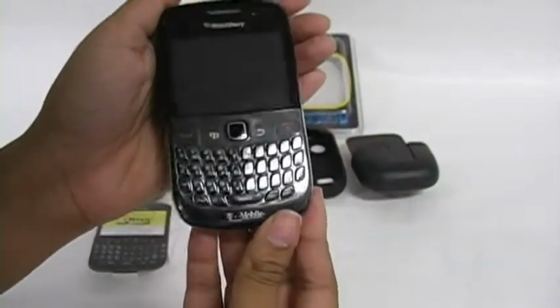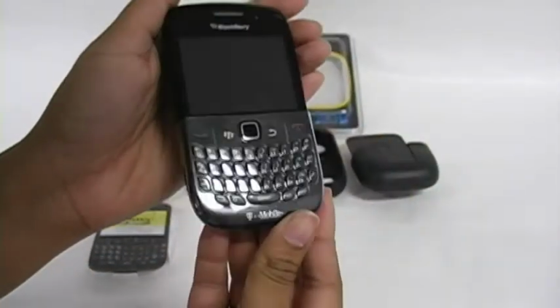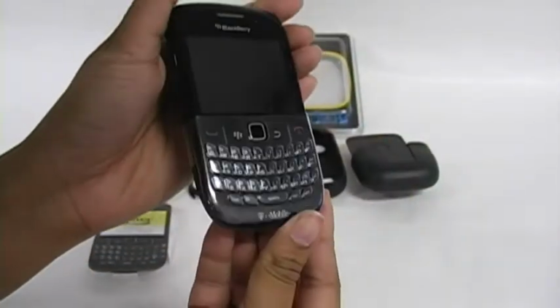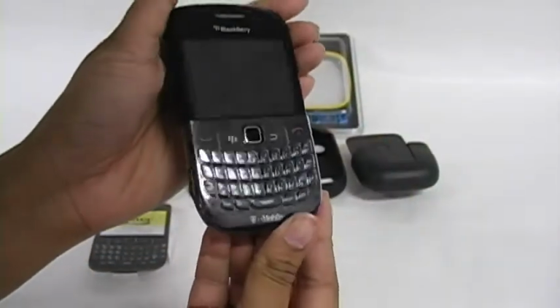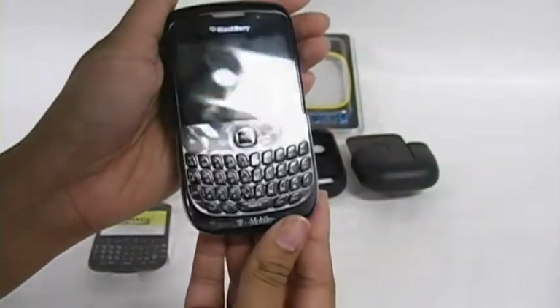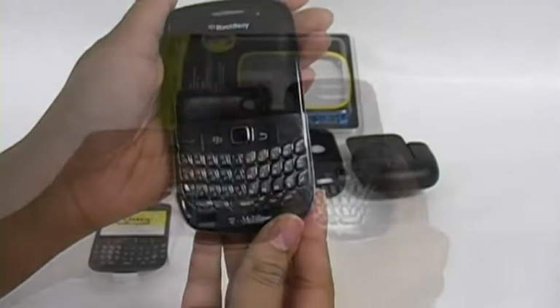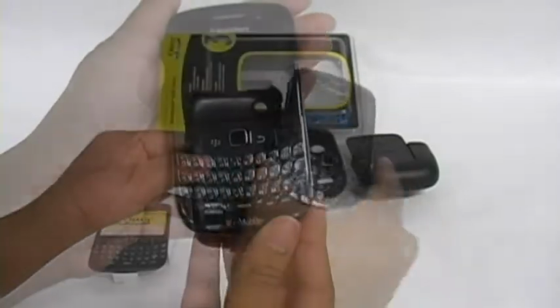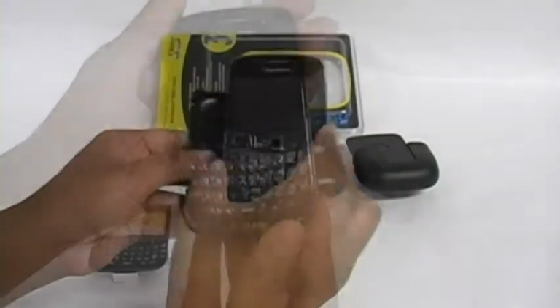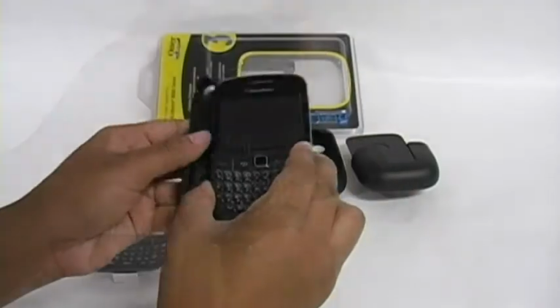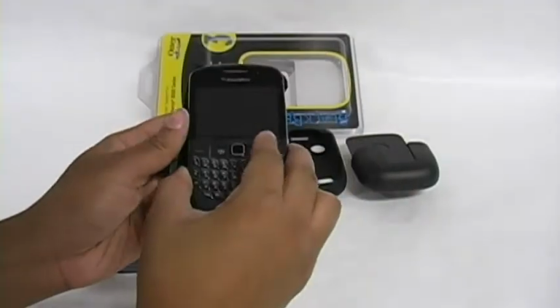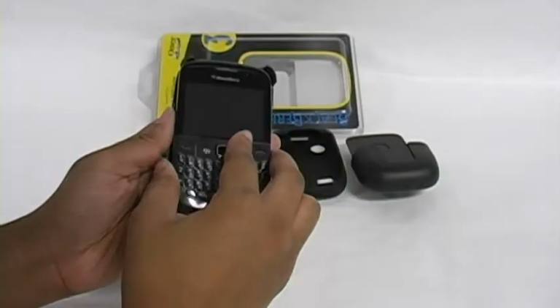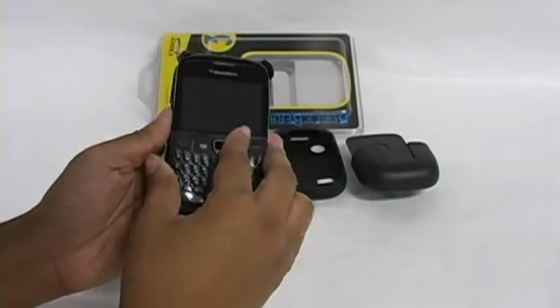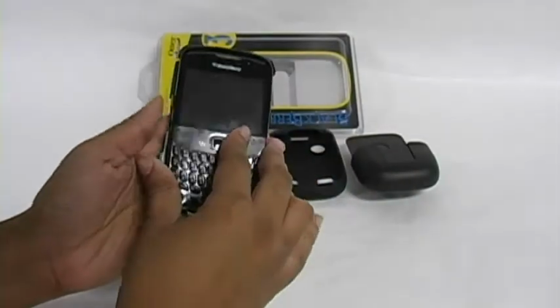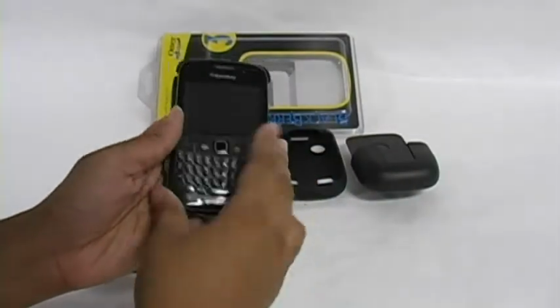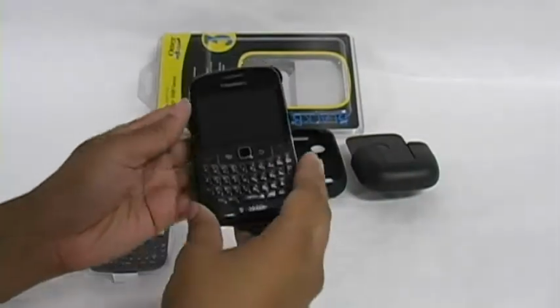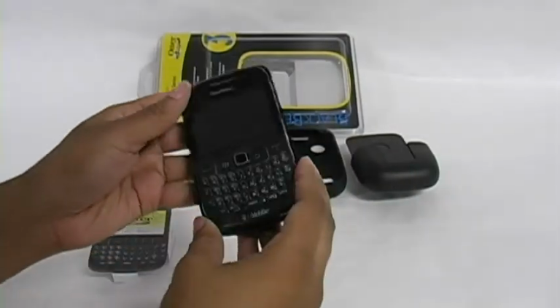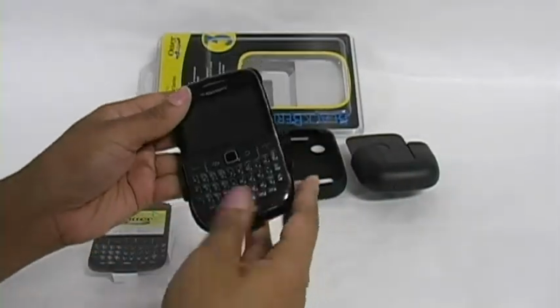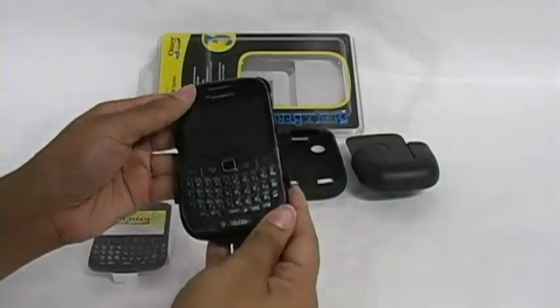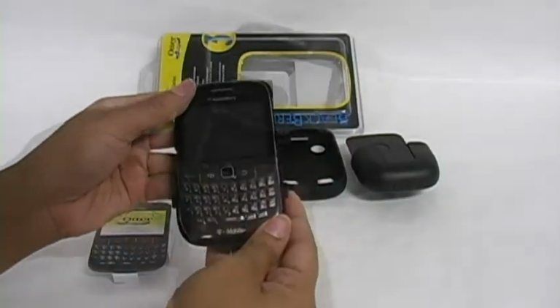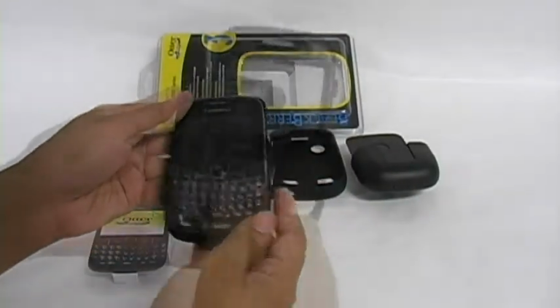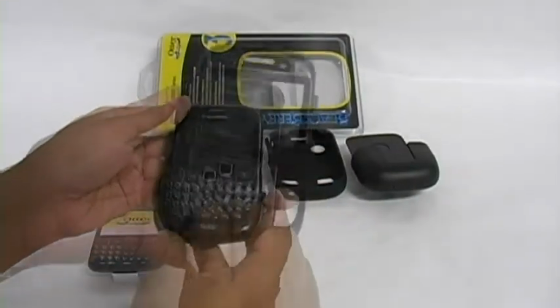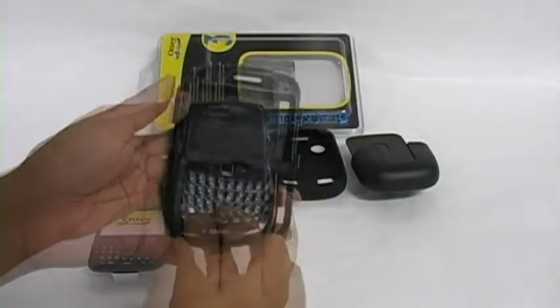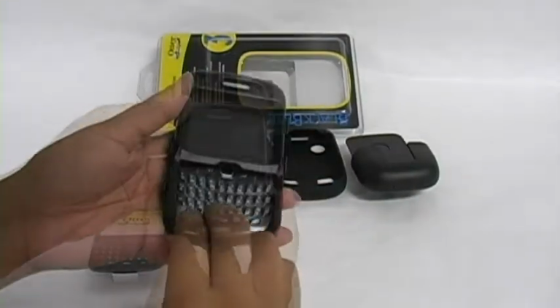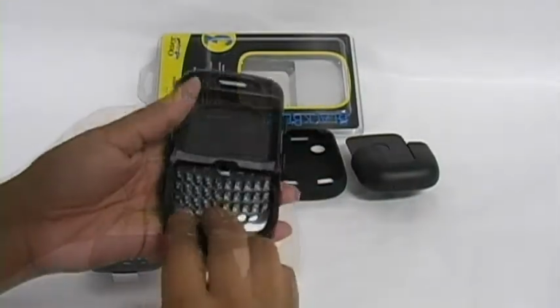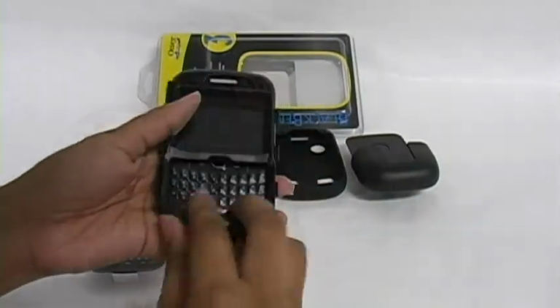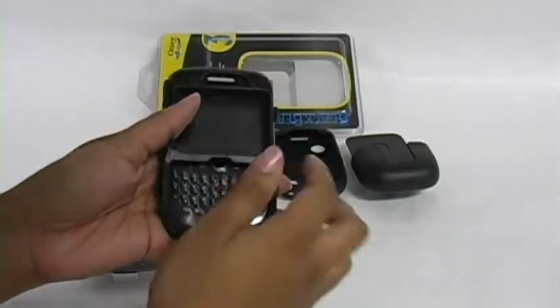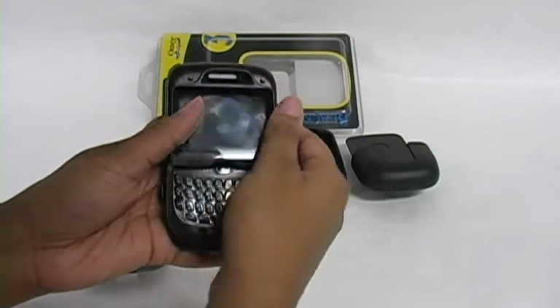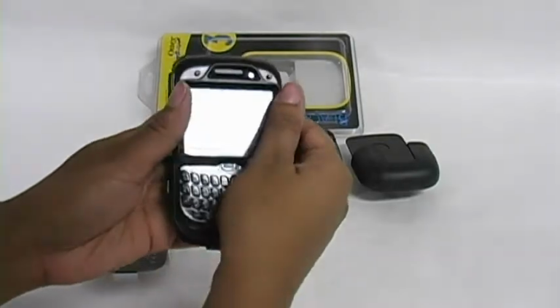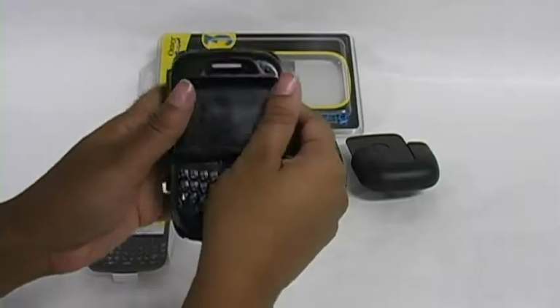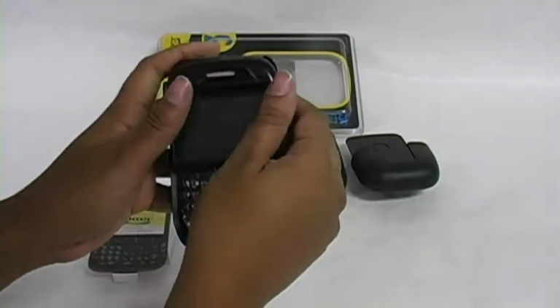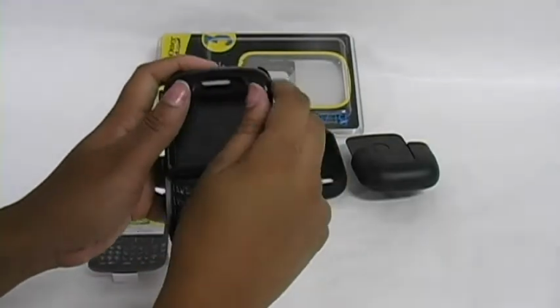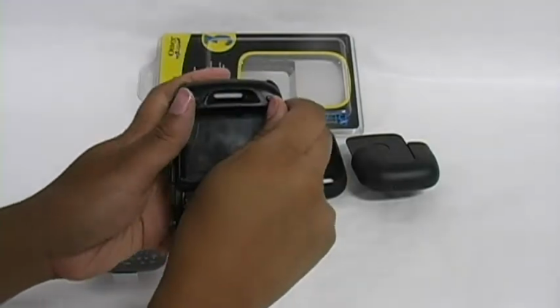Next, place your device into the back half of the hard case. Then snap on the front cover until it's secure.